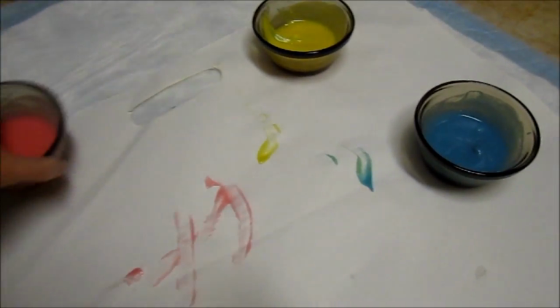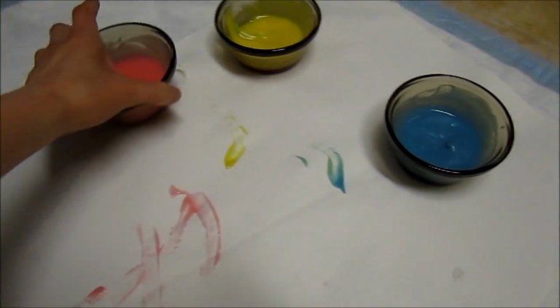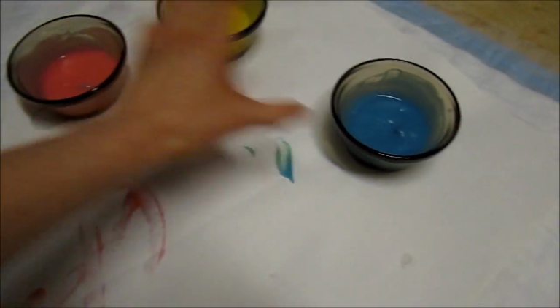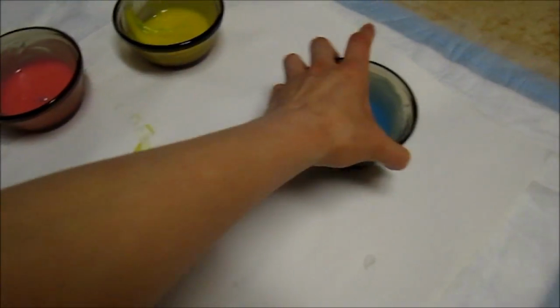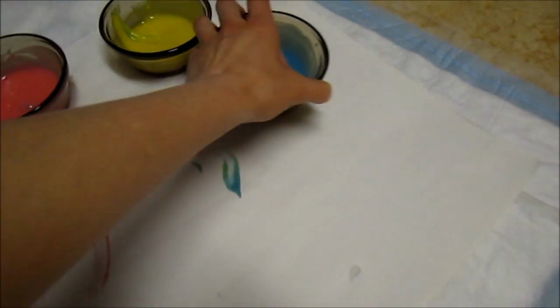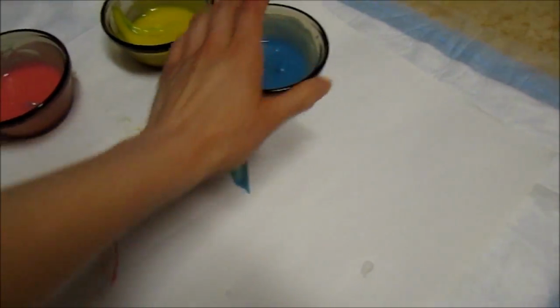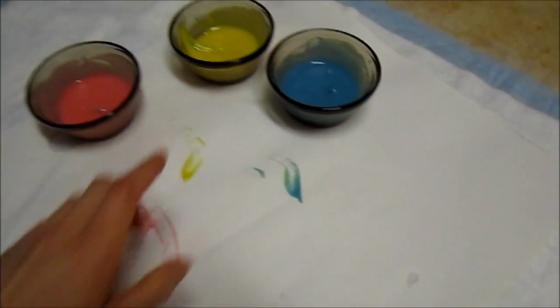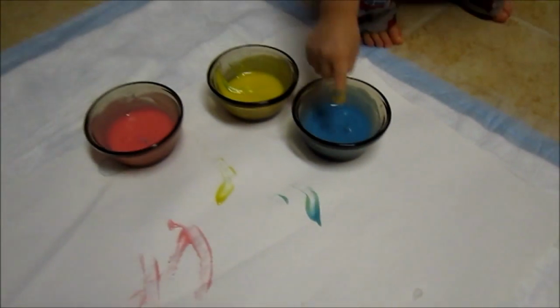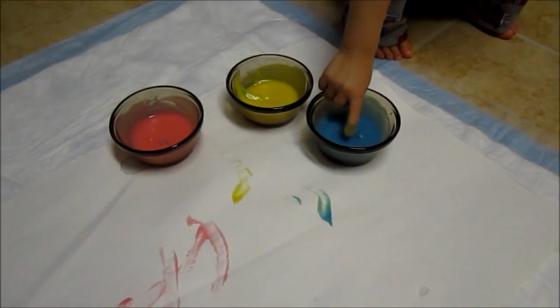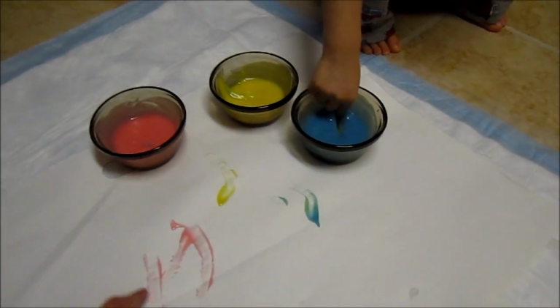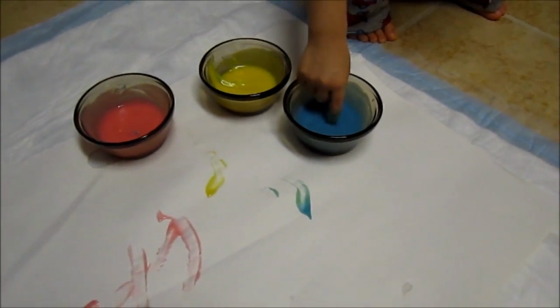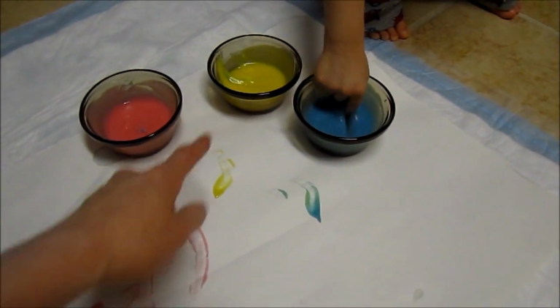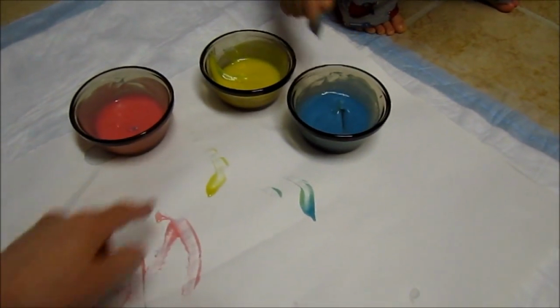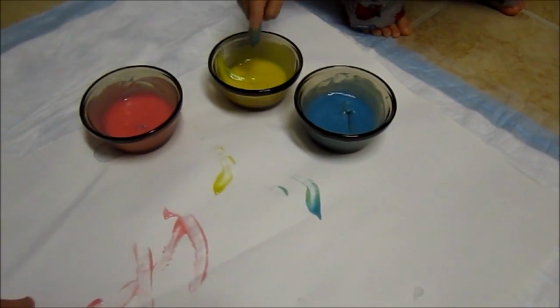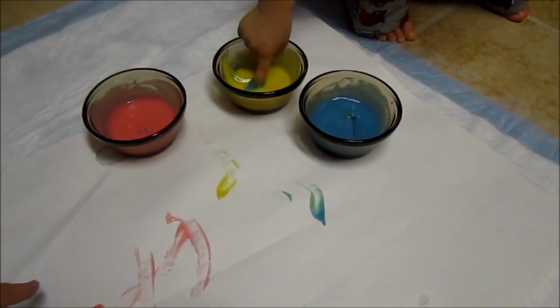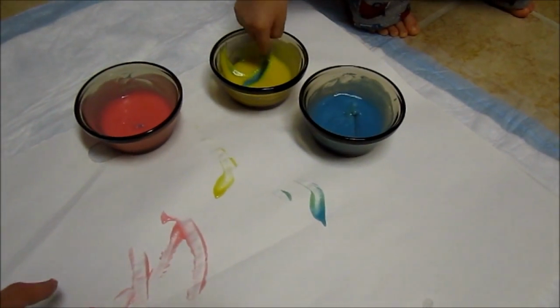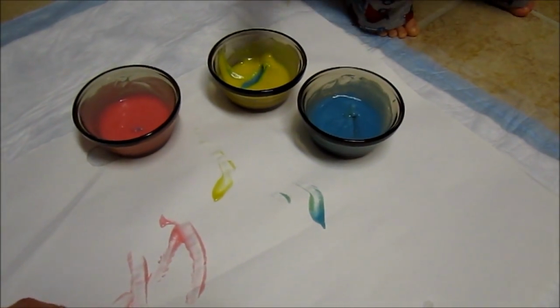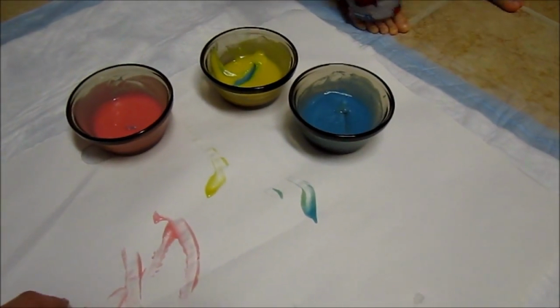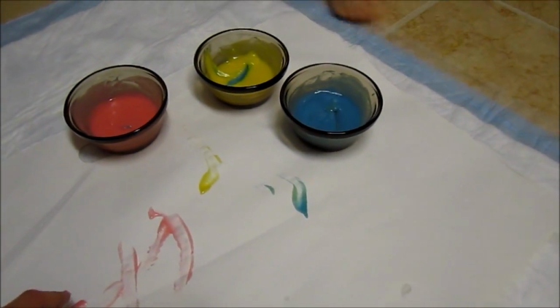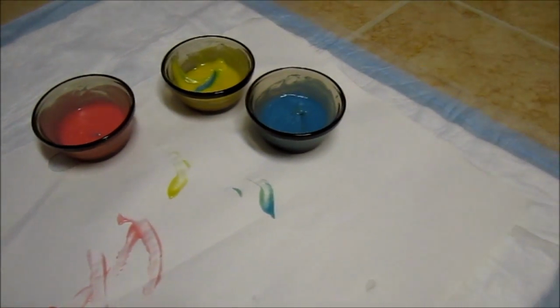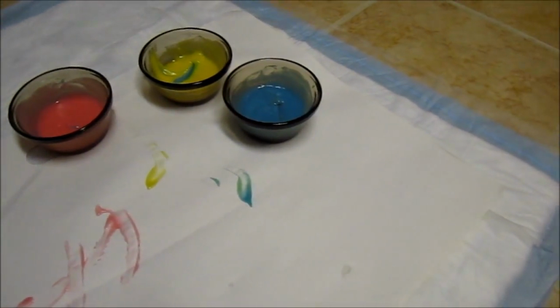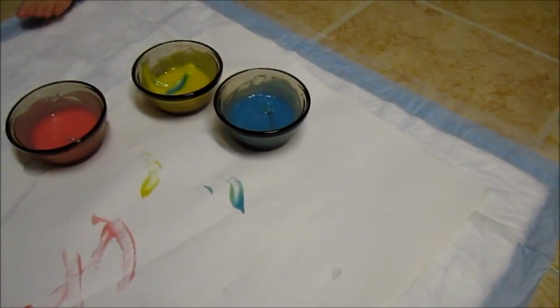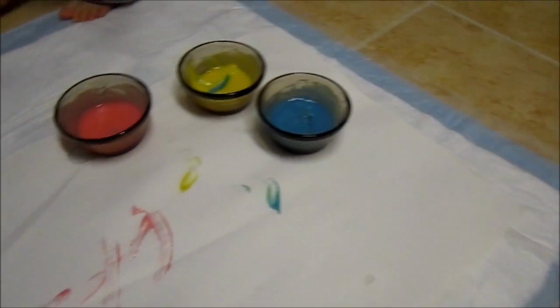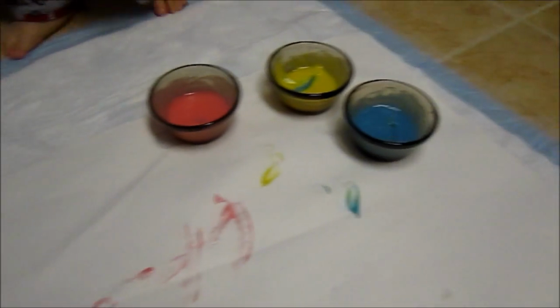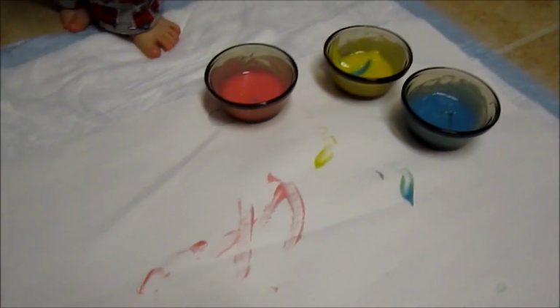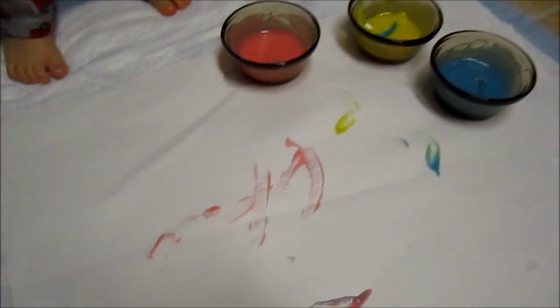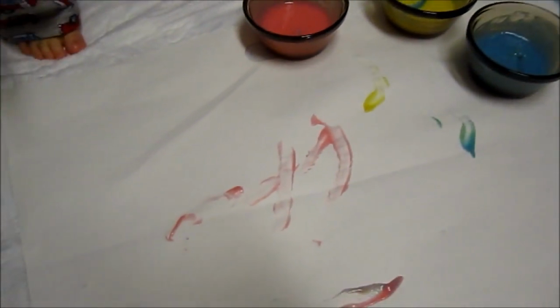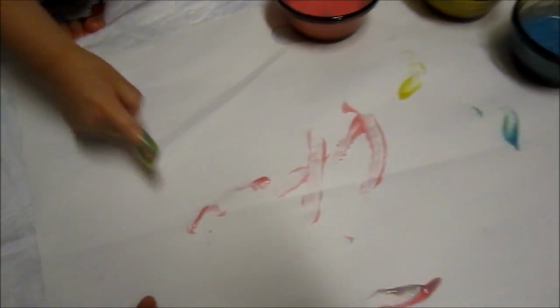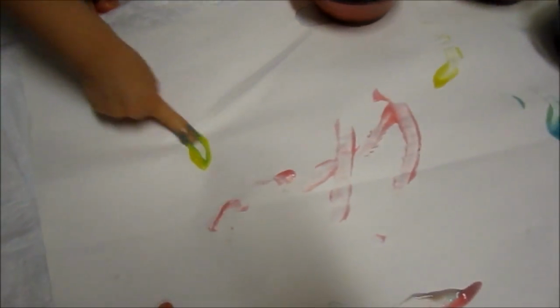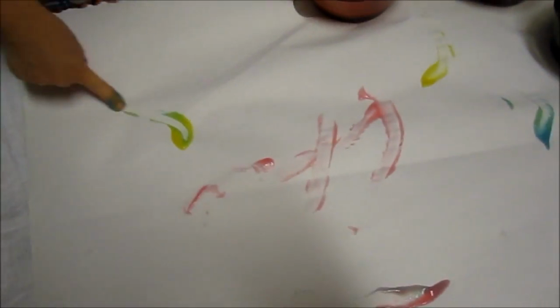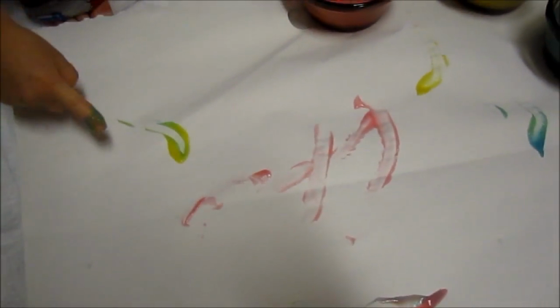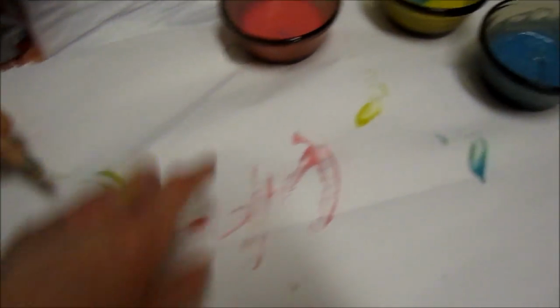Try the blue and the yellow. Mix it. Yeah. What color now? Come on — green. Good boy.